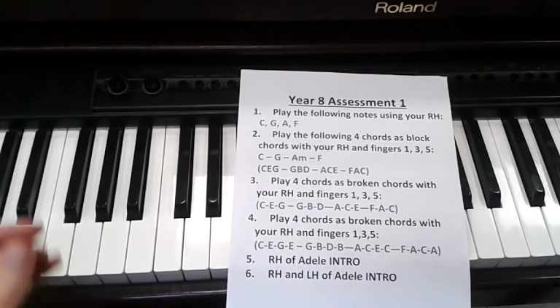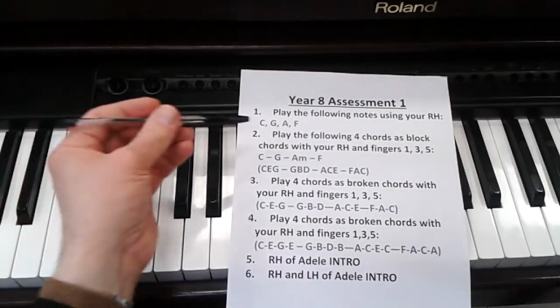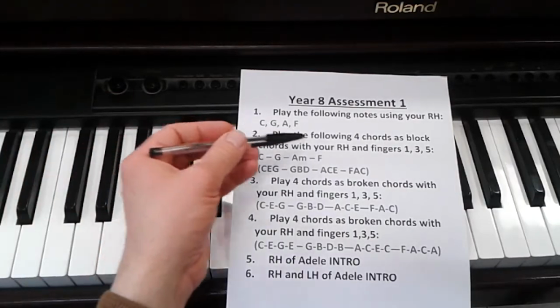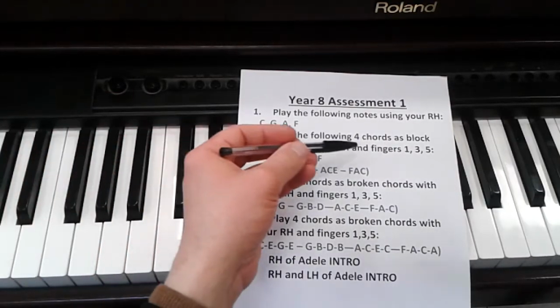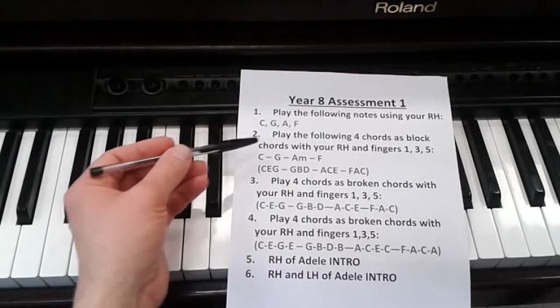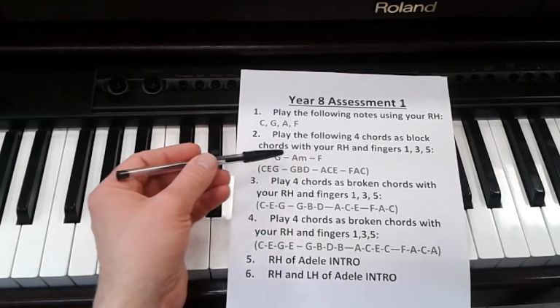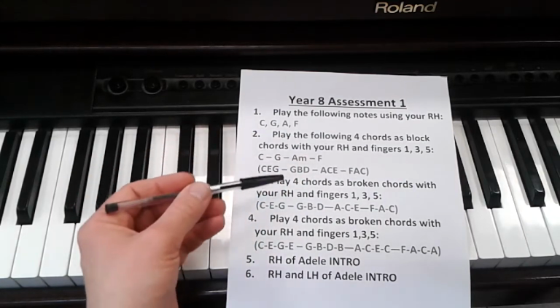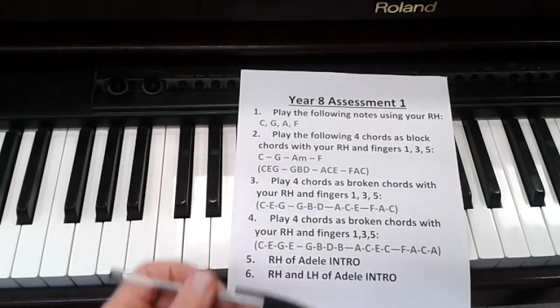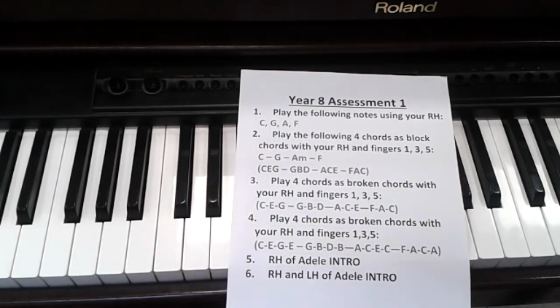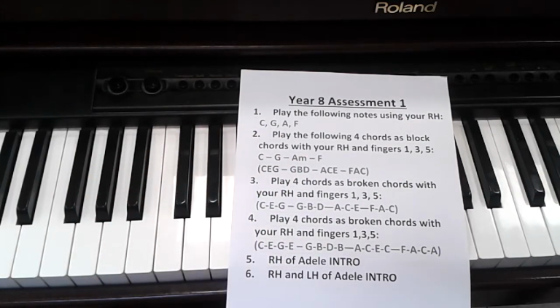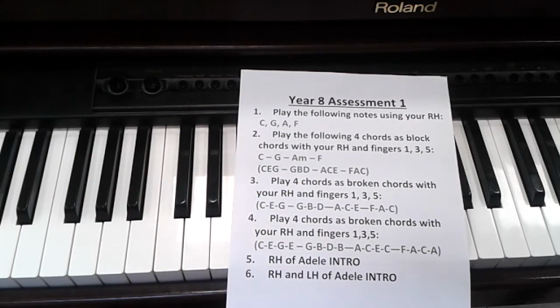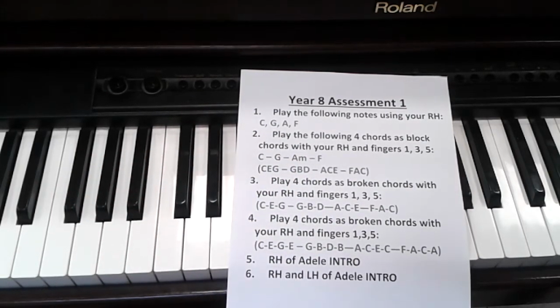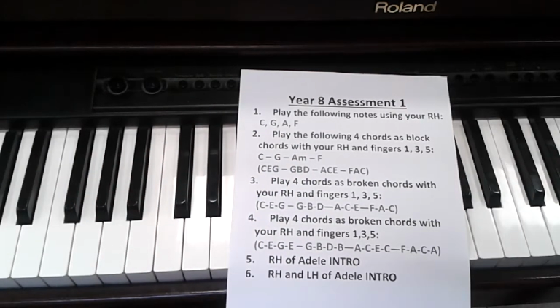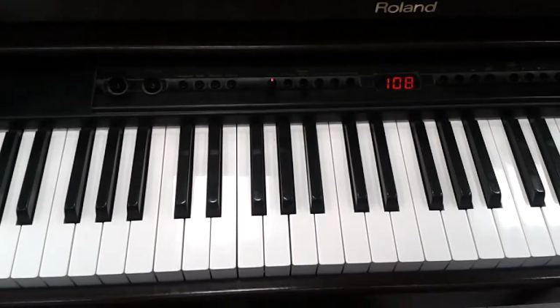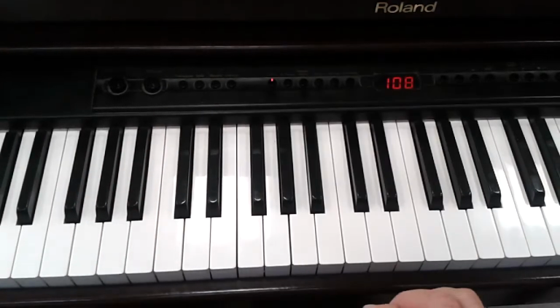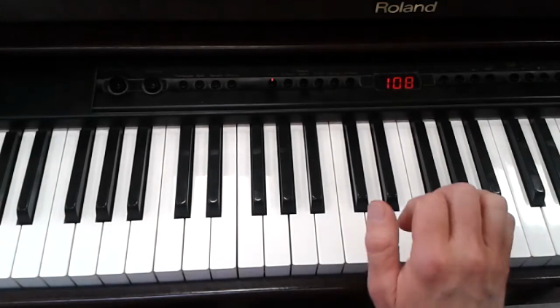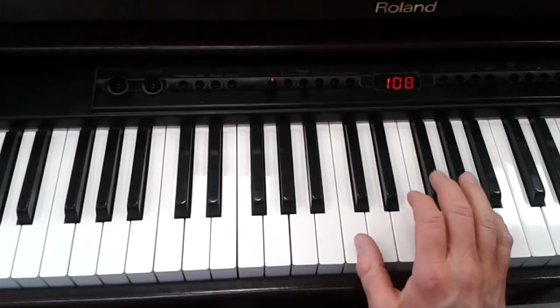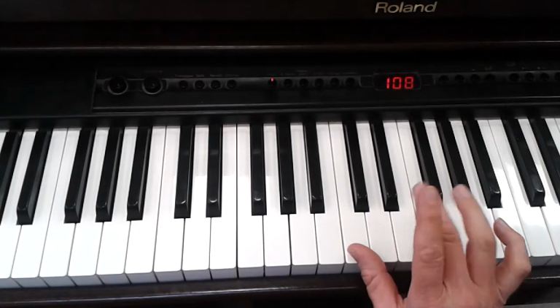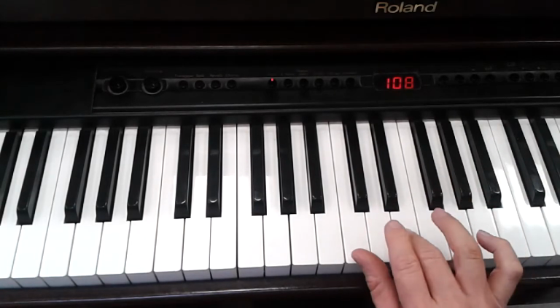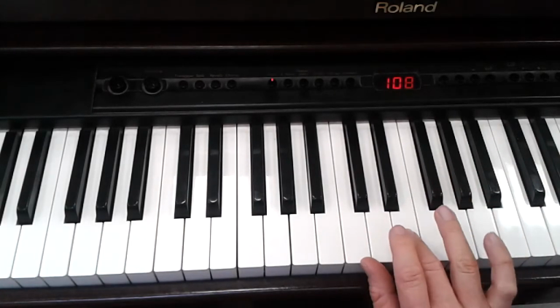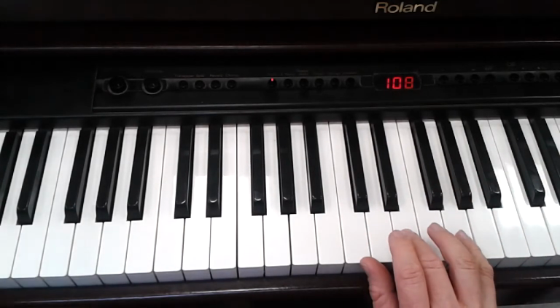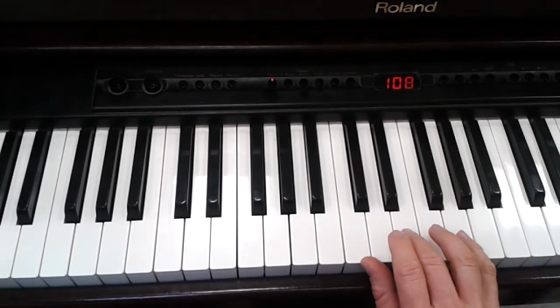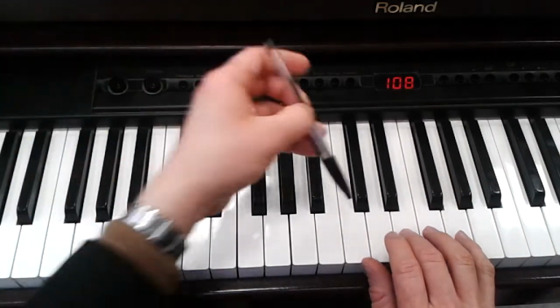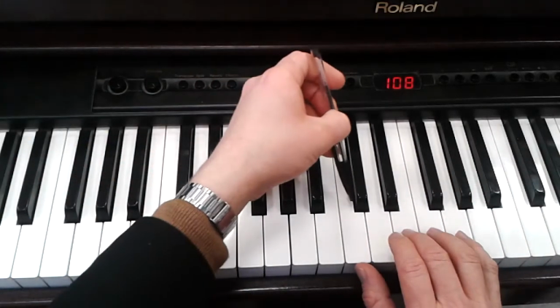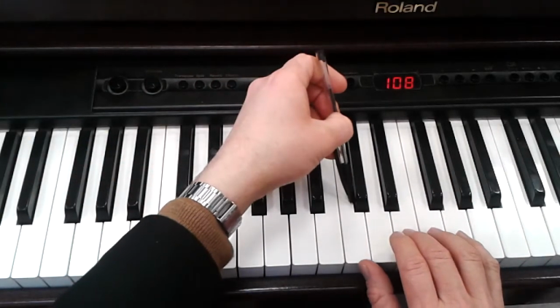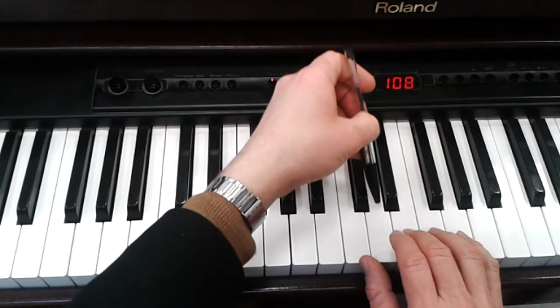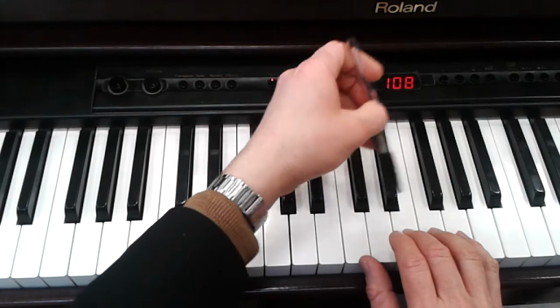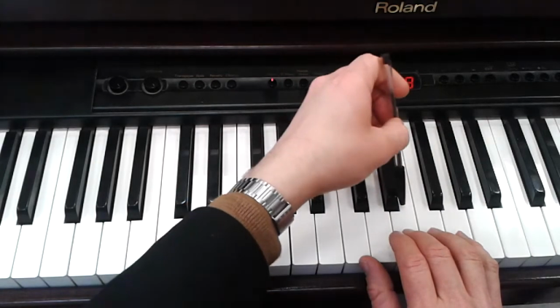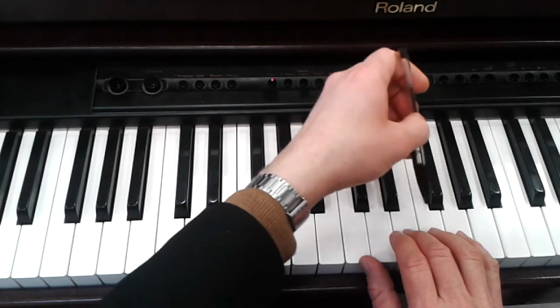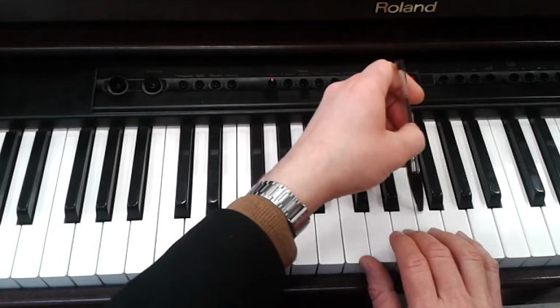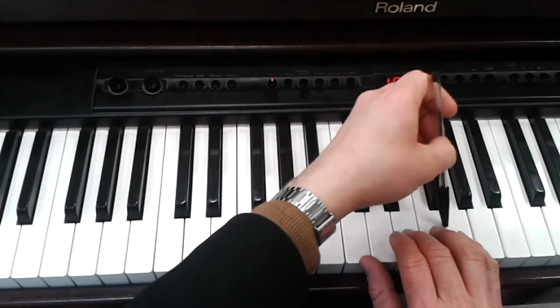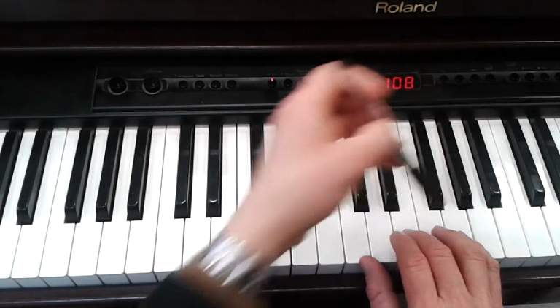Number 2 is play the four chords as block chords with your right hand fingers 1, 3 and 5. That's 1, 3 and 5. Play one note, leave one out, play one note, leave one out, play one note.